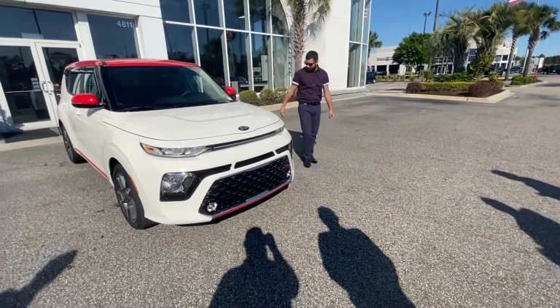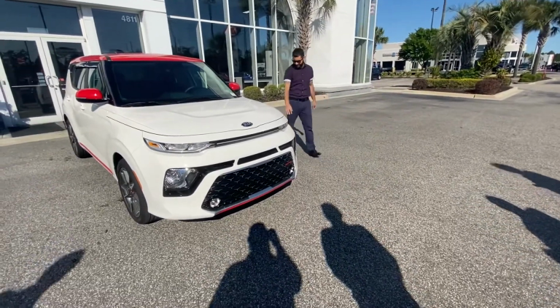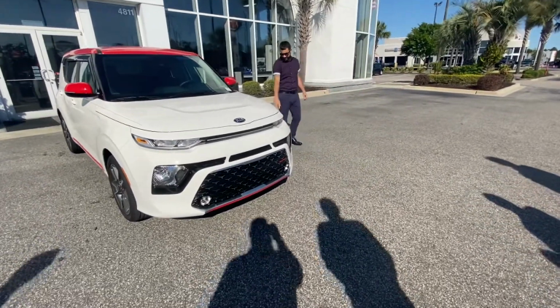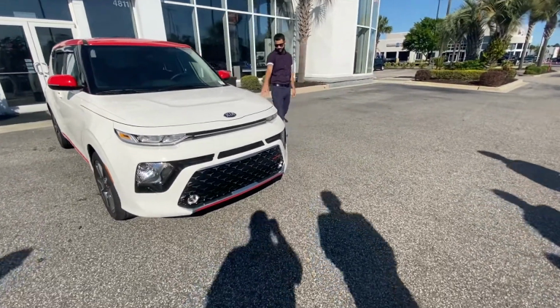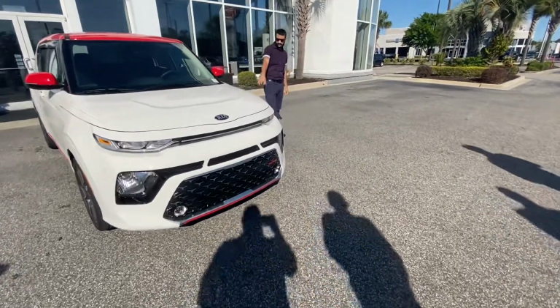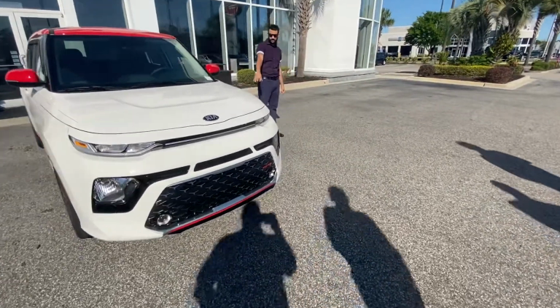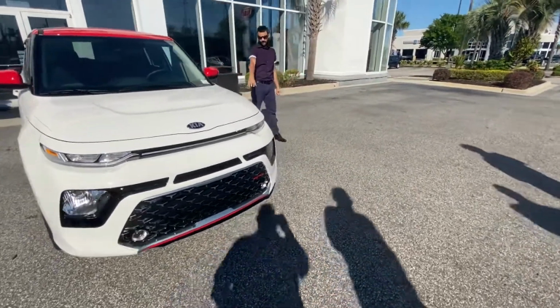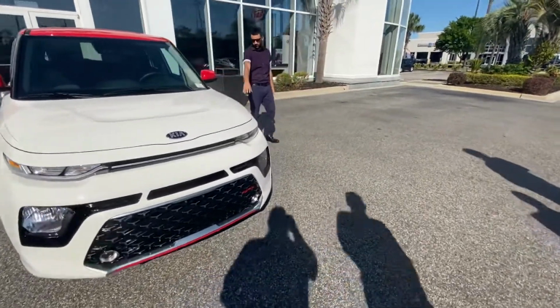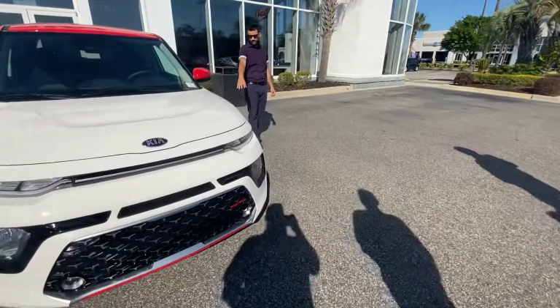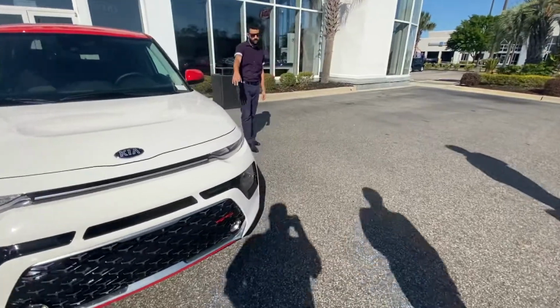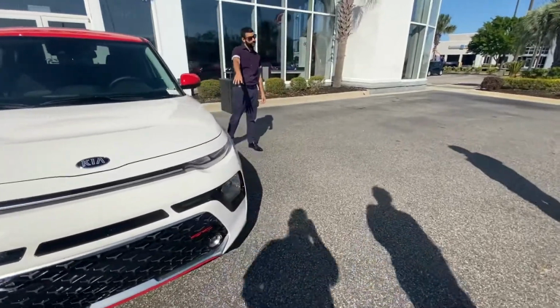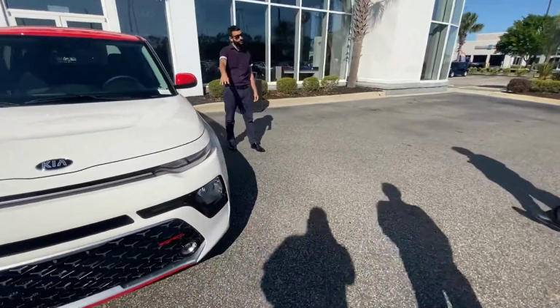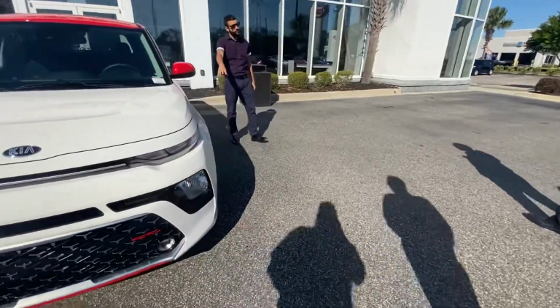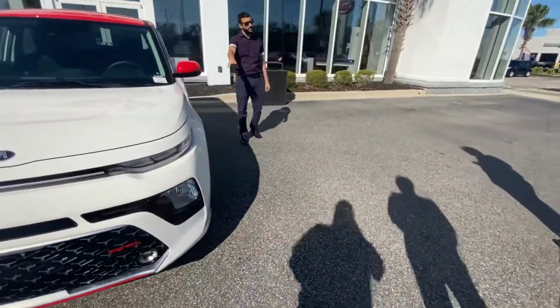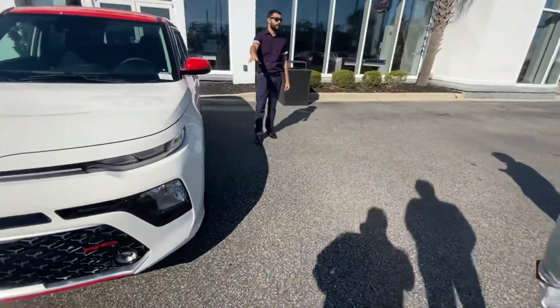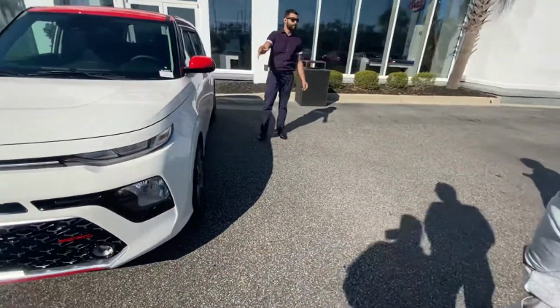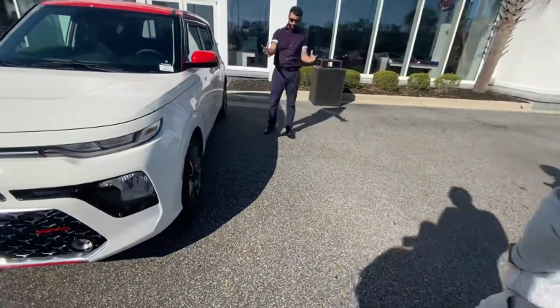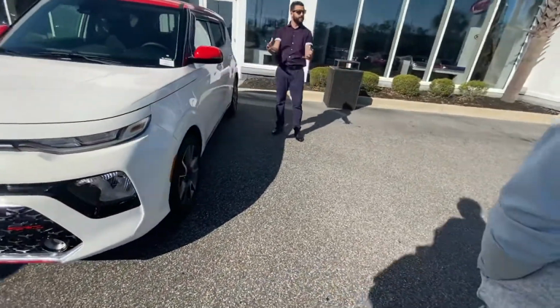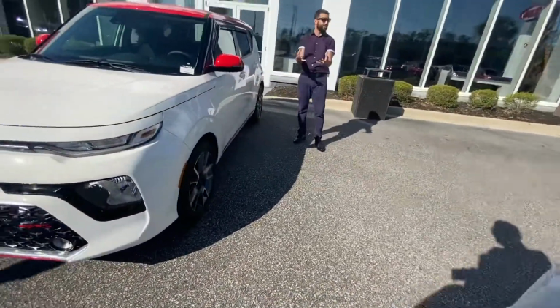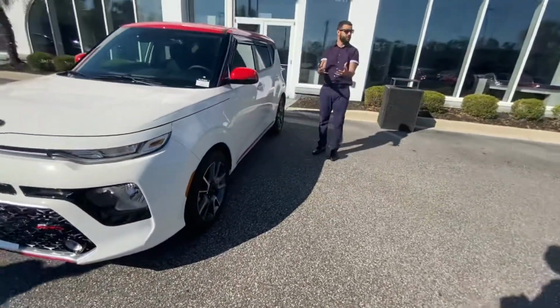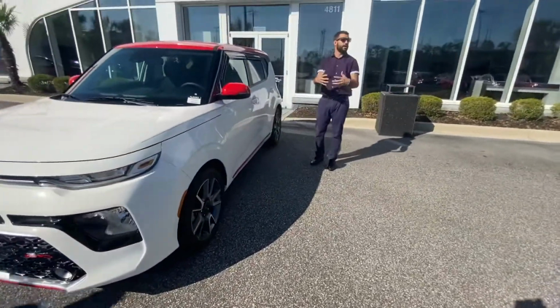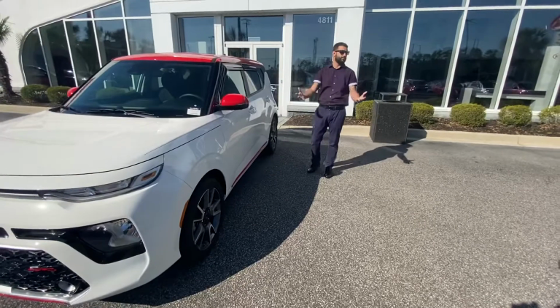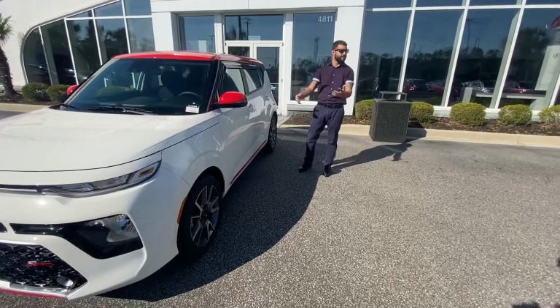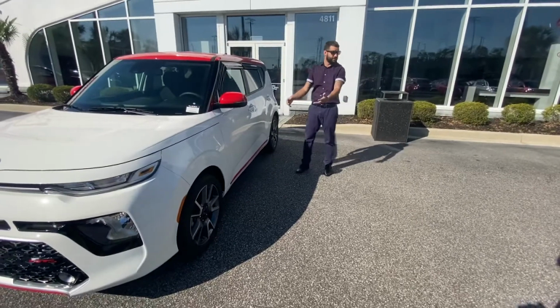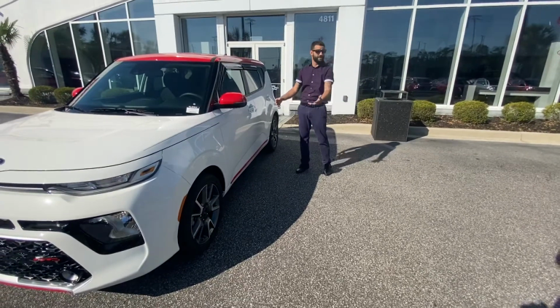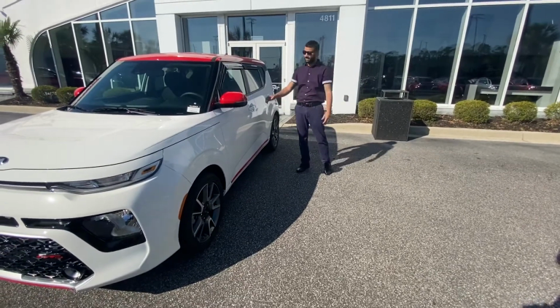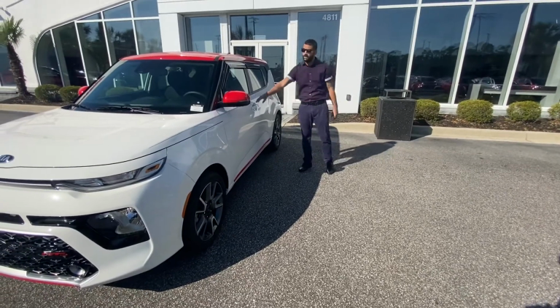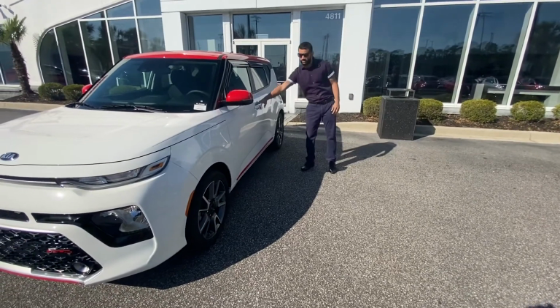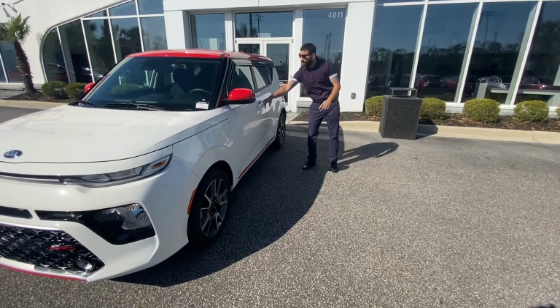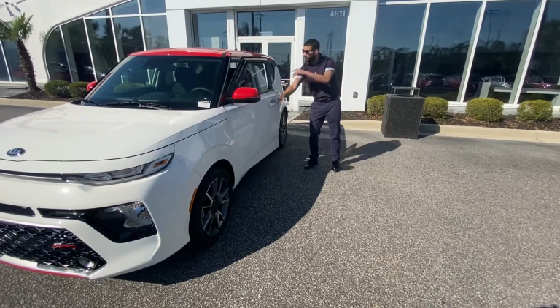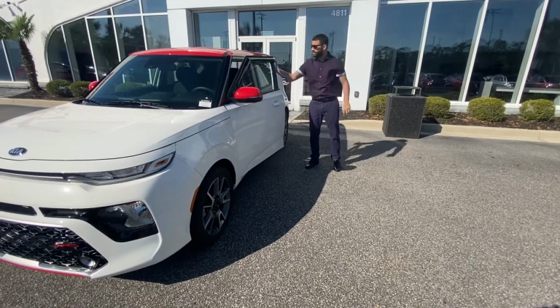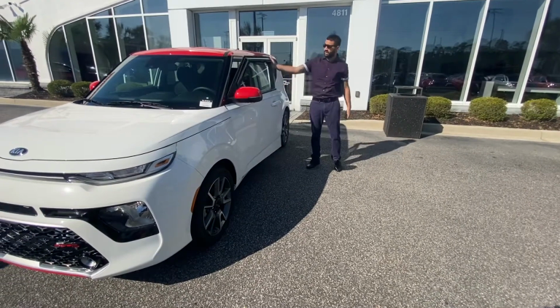Coming around the side here, you'll see our 18-inch alloy rims, nitrogen filled to help keep them maintaining pressure where air depletes — nitrogen is not as easily depleted.